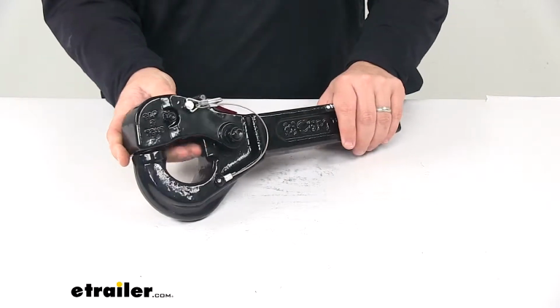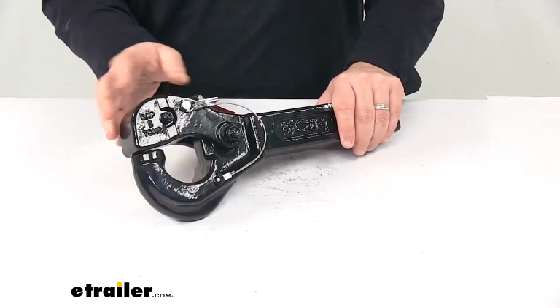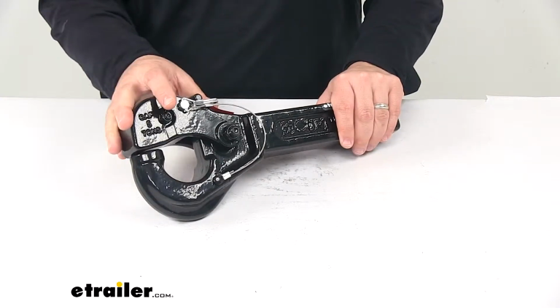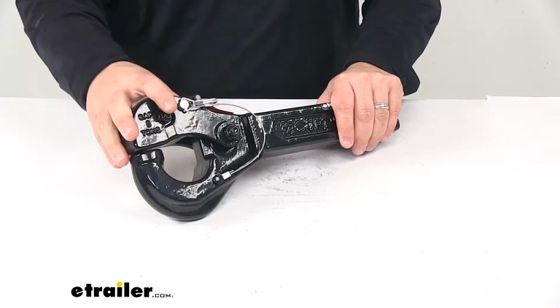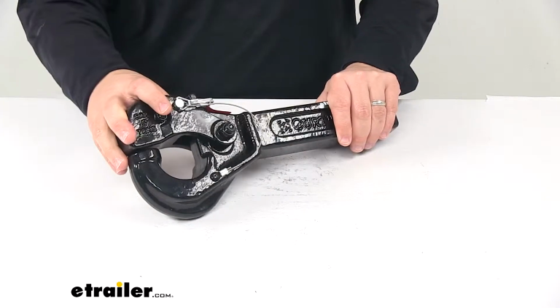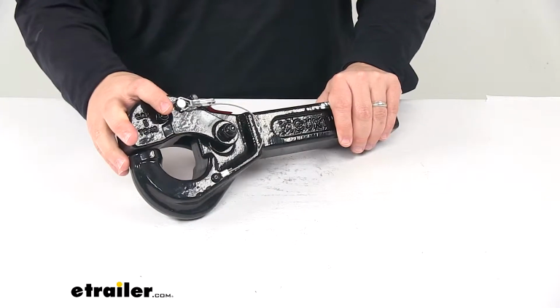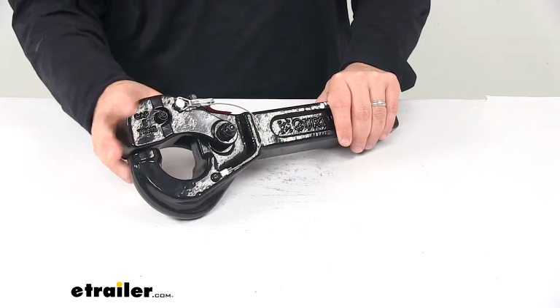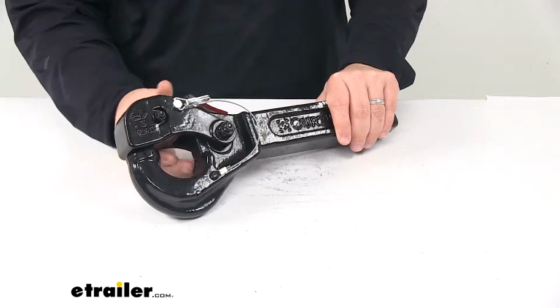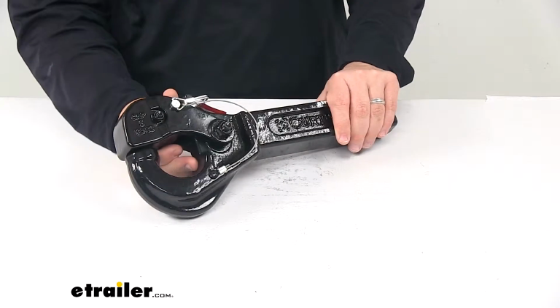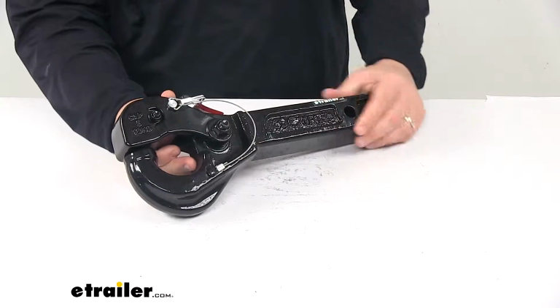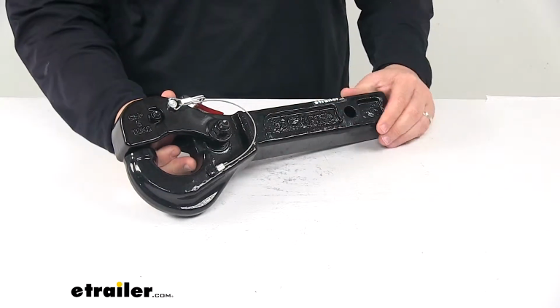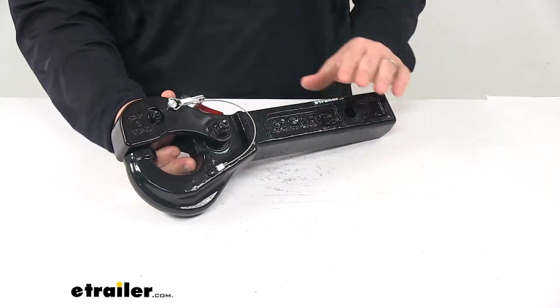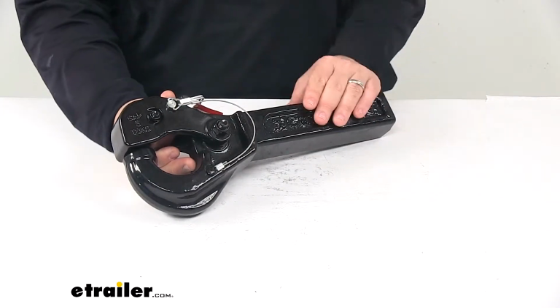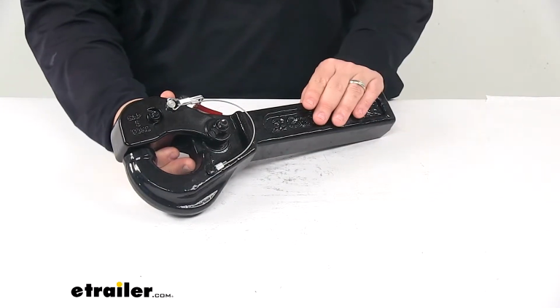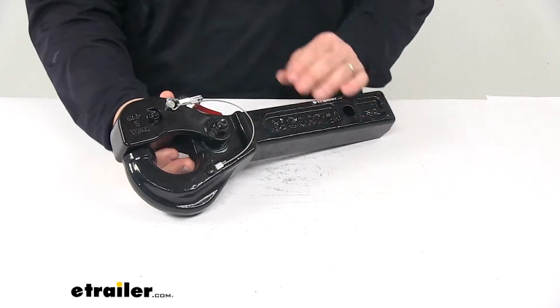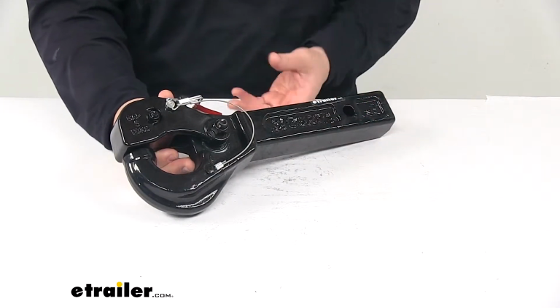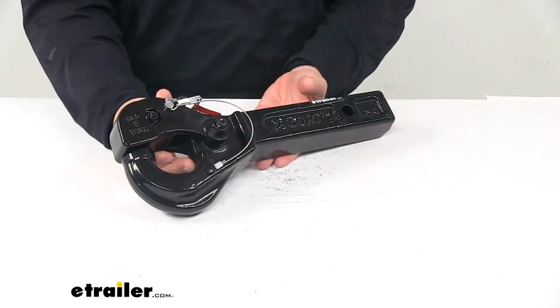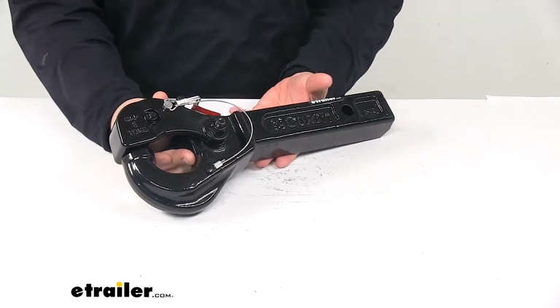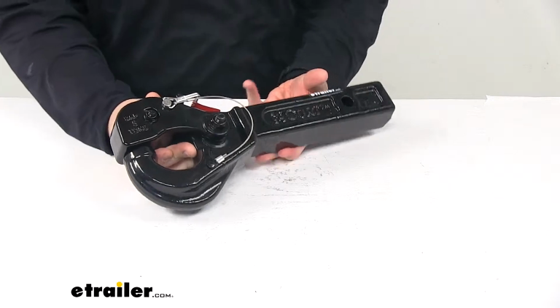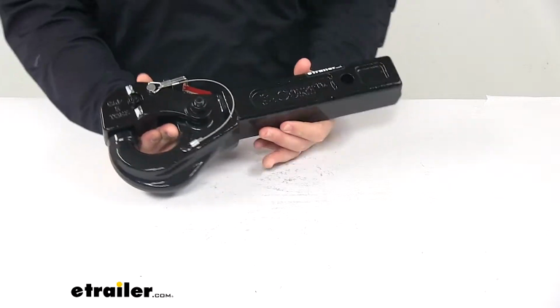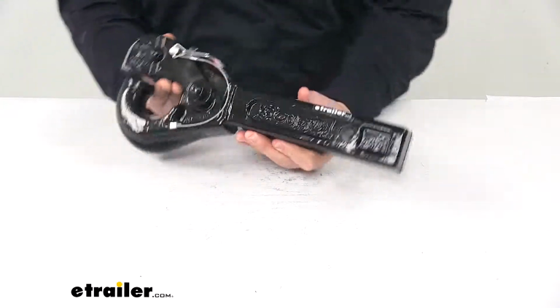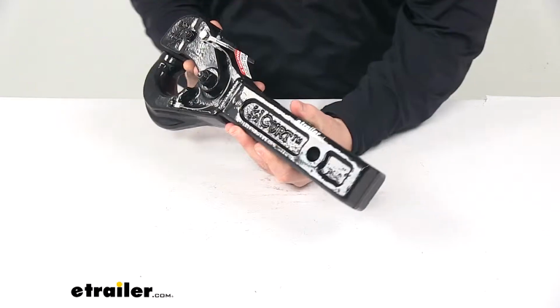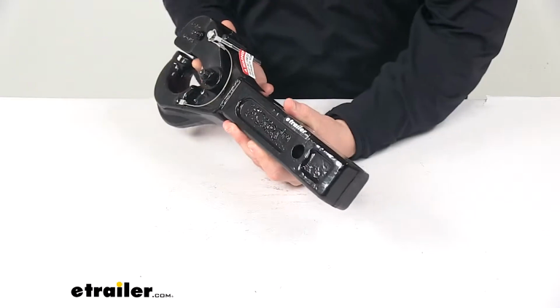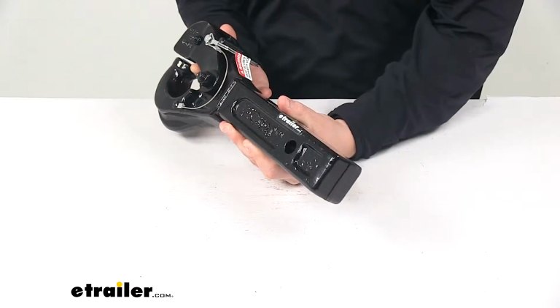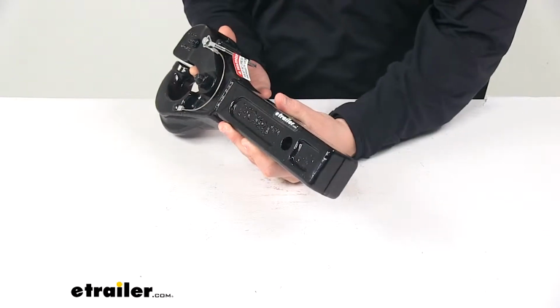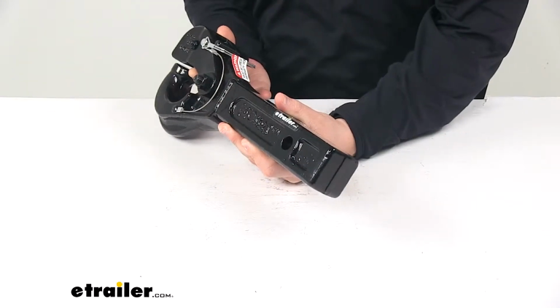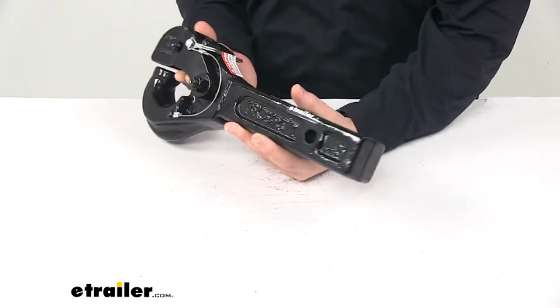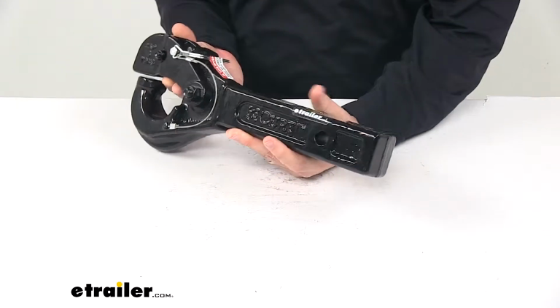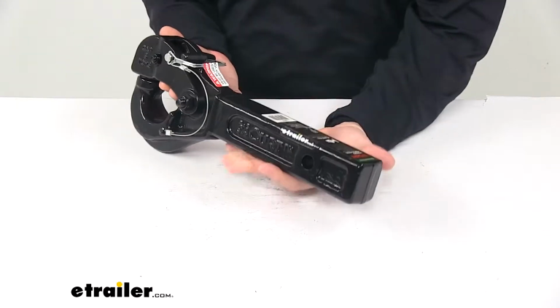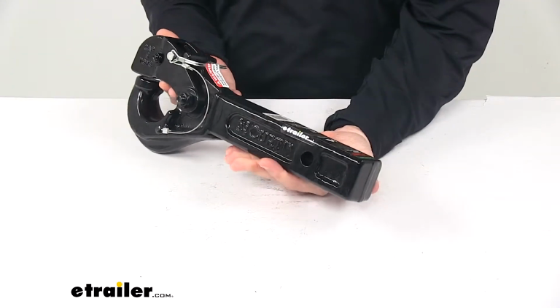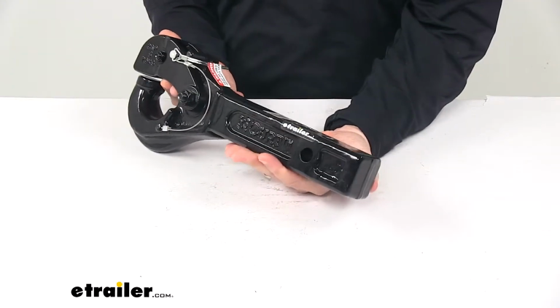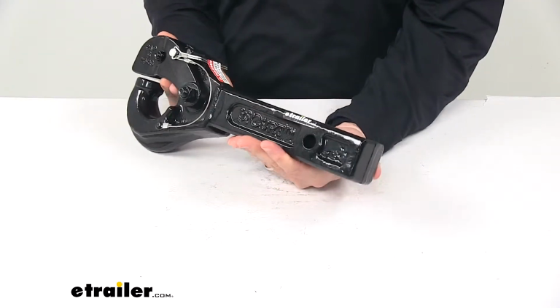It's made from a strong forged steel construction, has a nice corrosion-resistant high-gloss black powder coat finish, and a solid shank design.